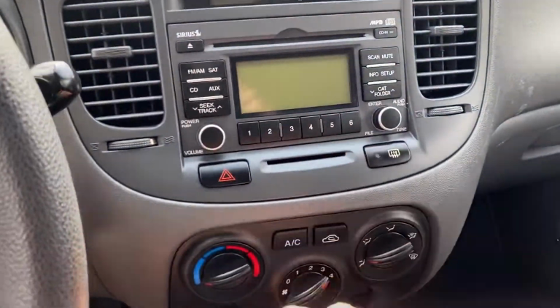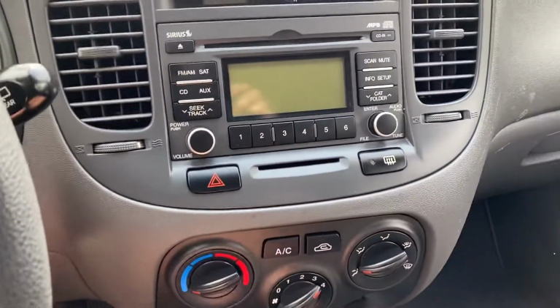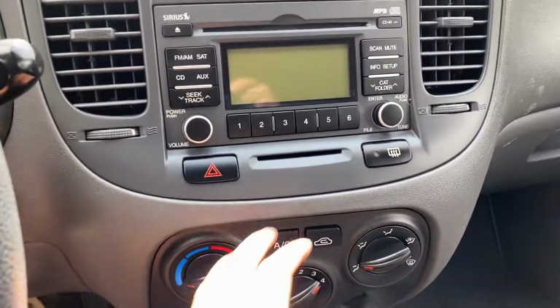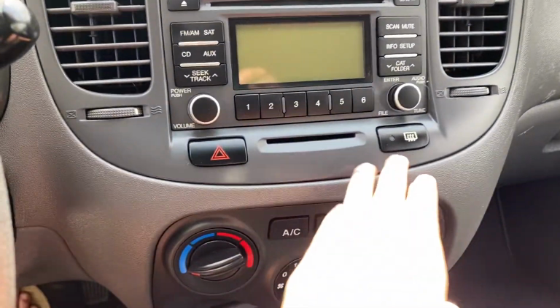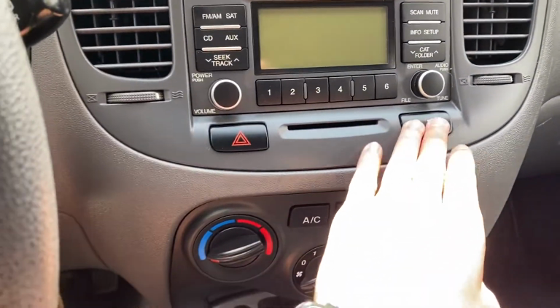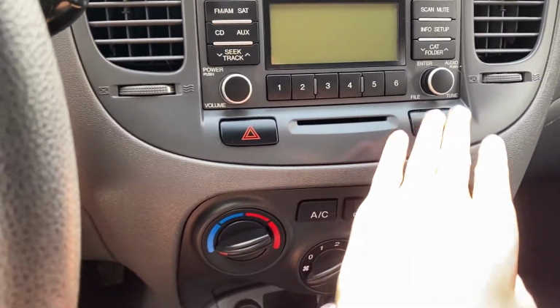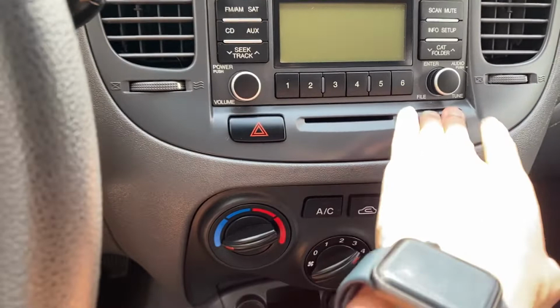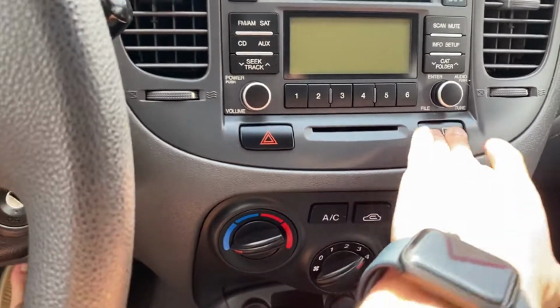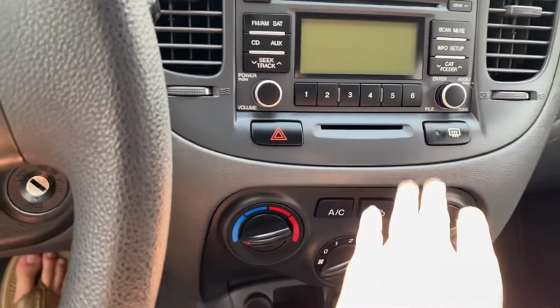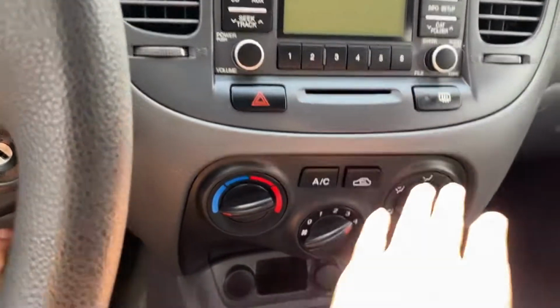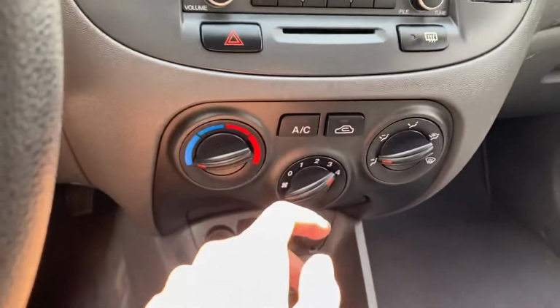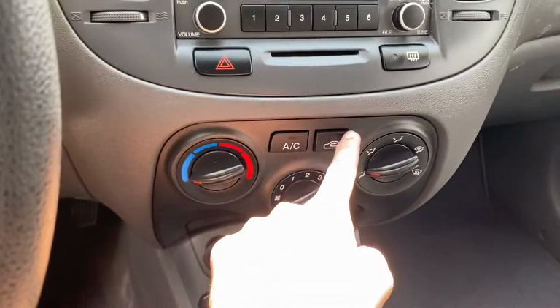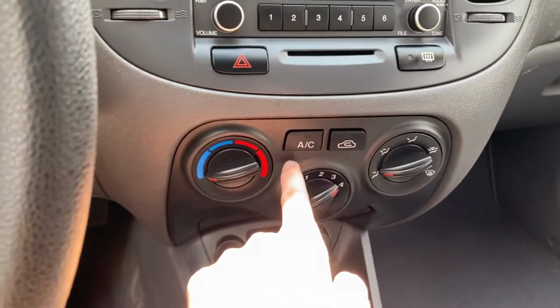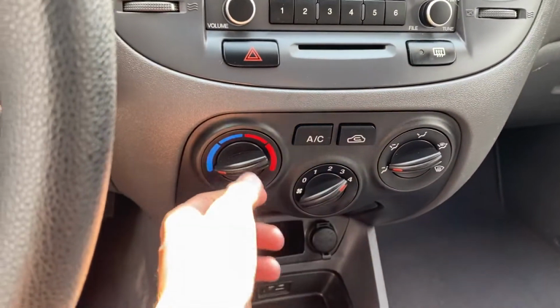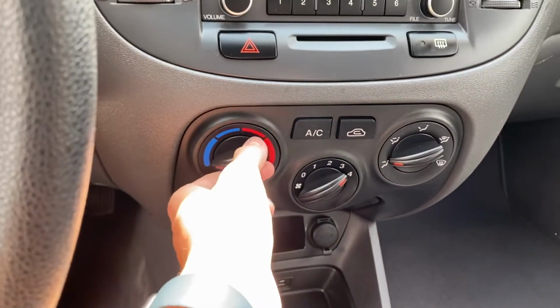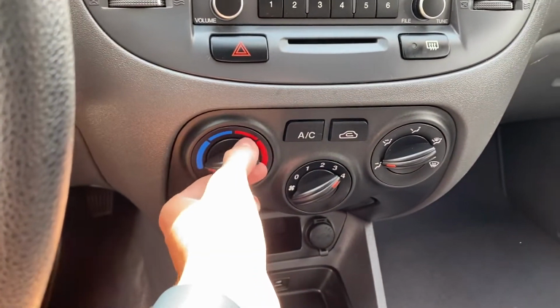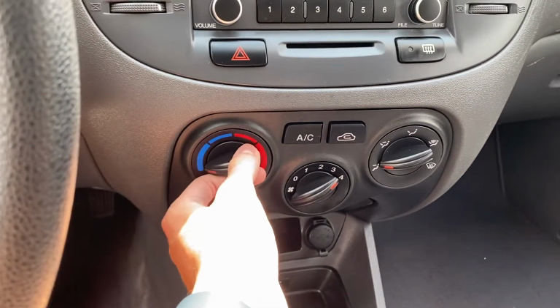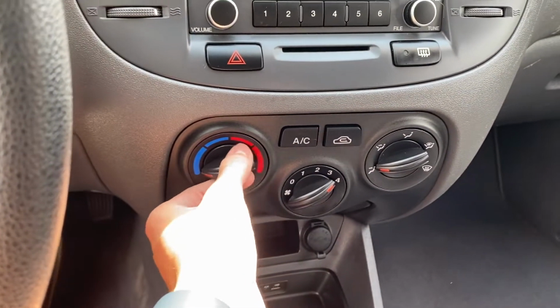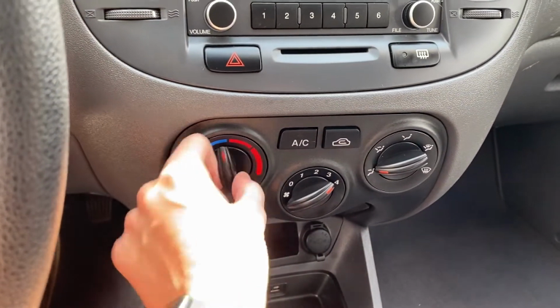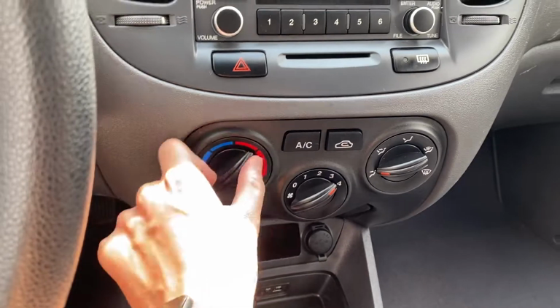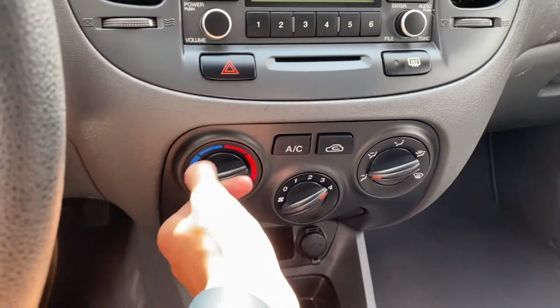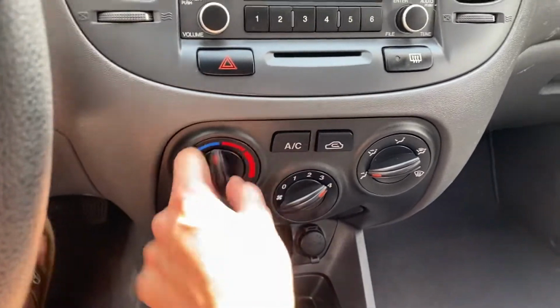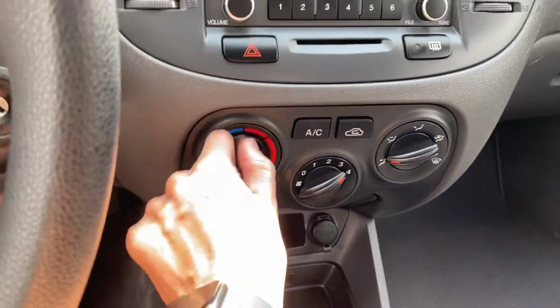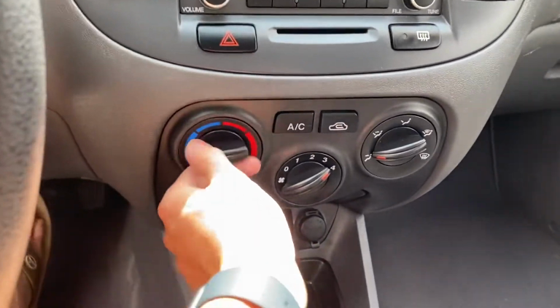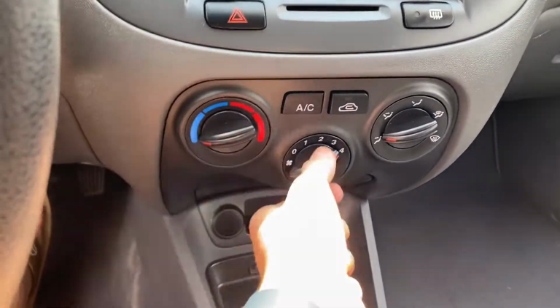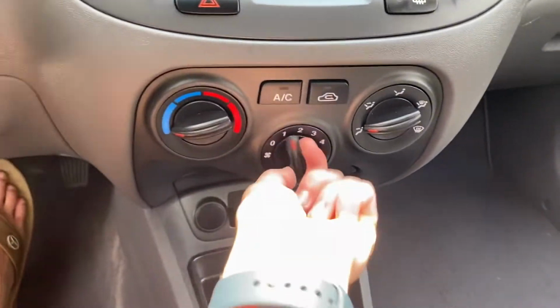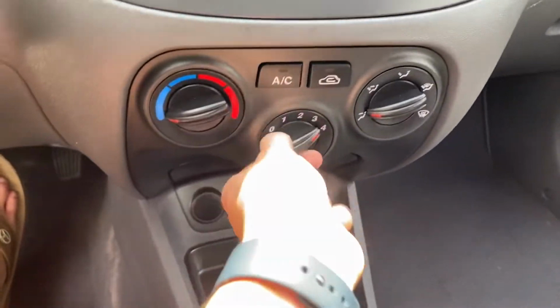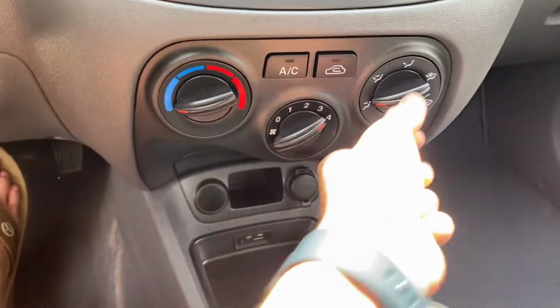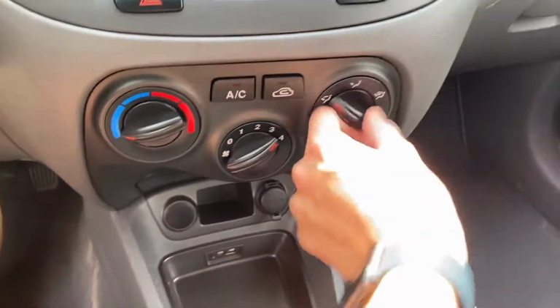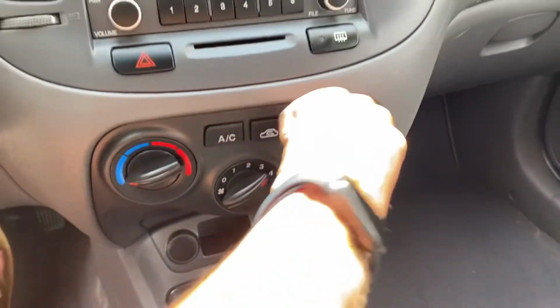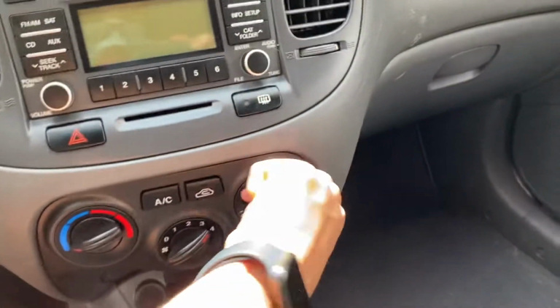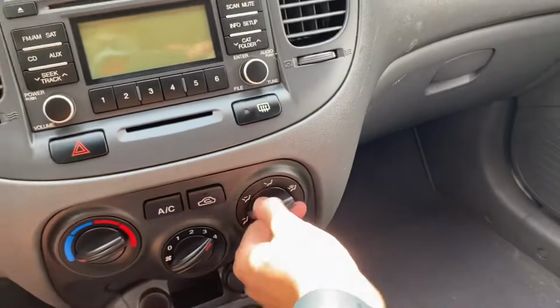This is your radio right there. This is, I think, your defroster. Recirculation, AC. Climate control, which is single zone. Fan — you have your temperature right here. Fan speeds are in the middle. Different zones.